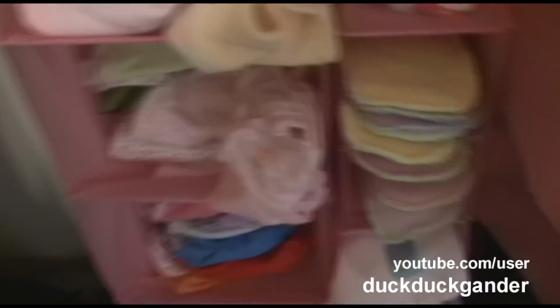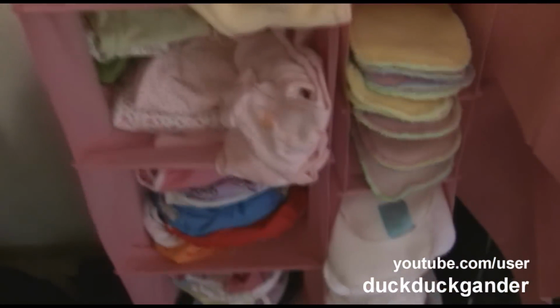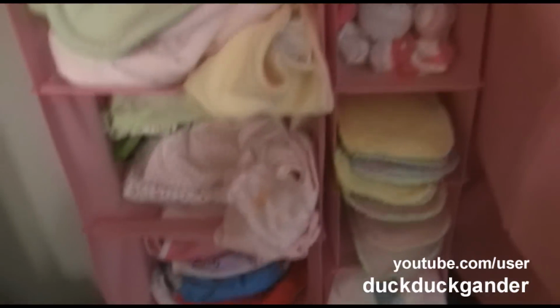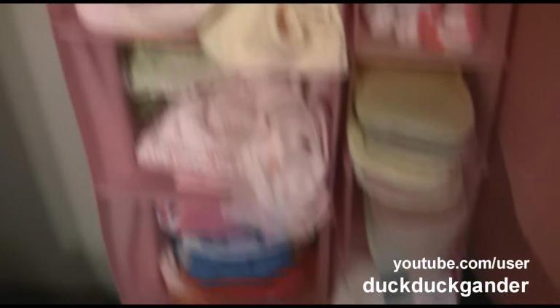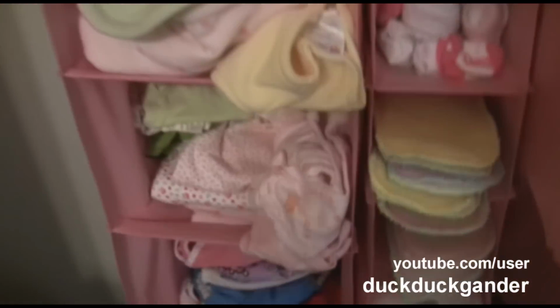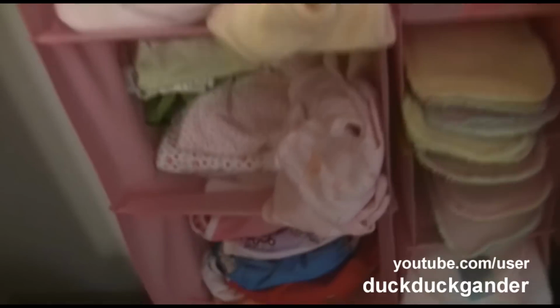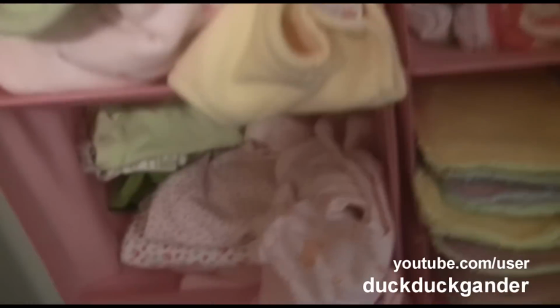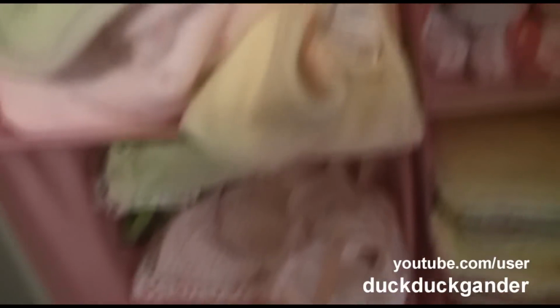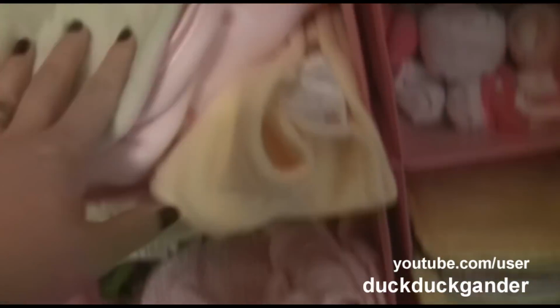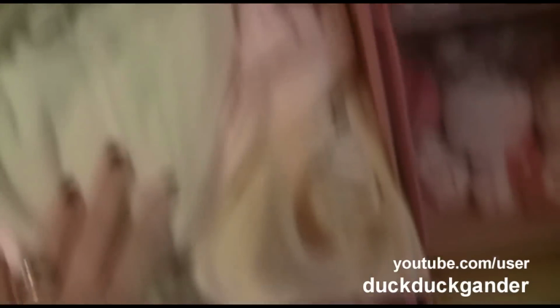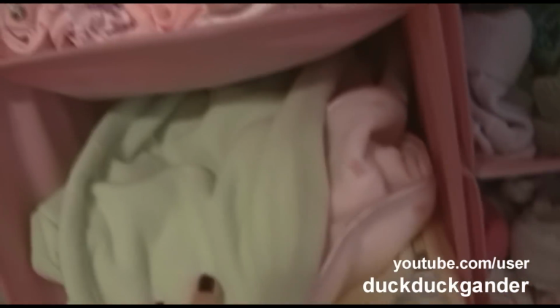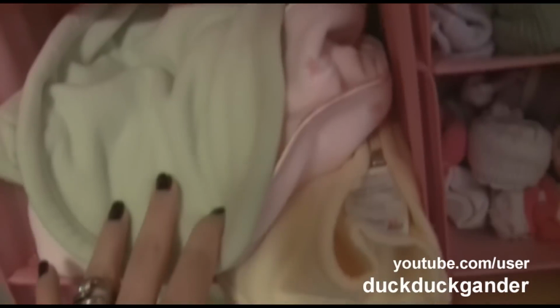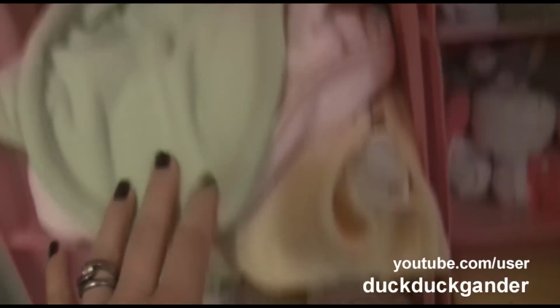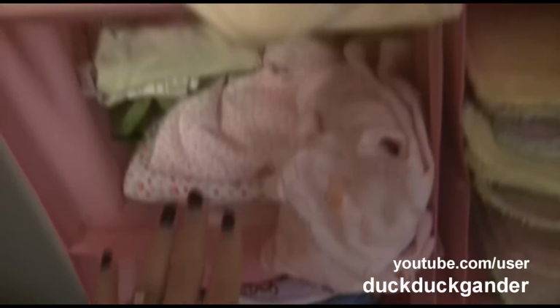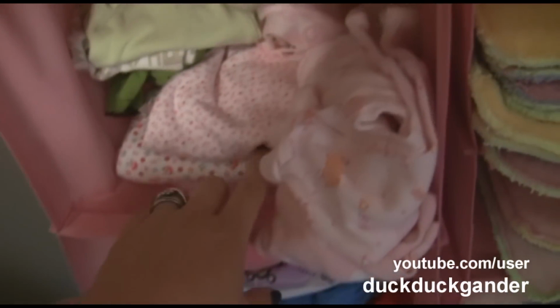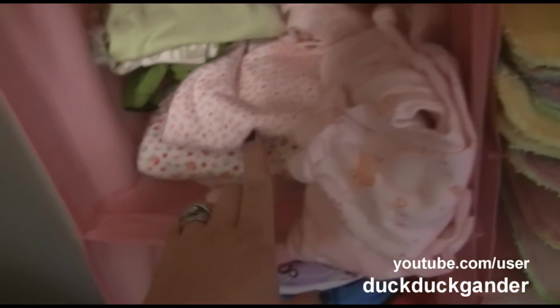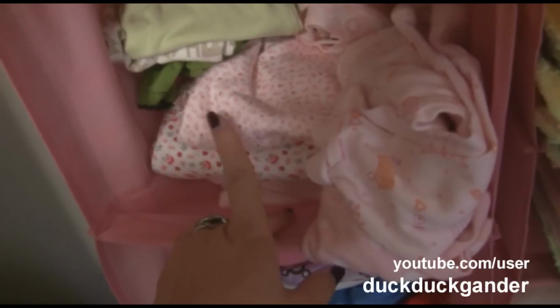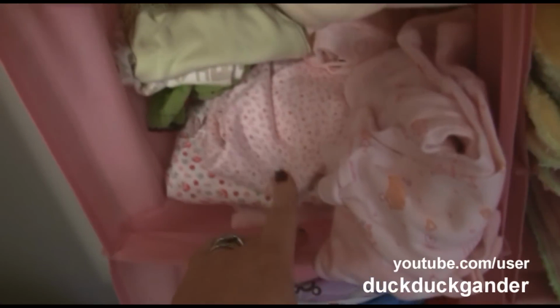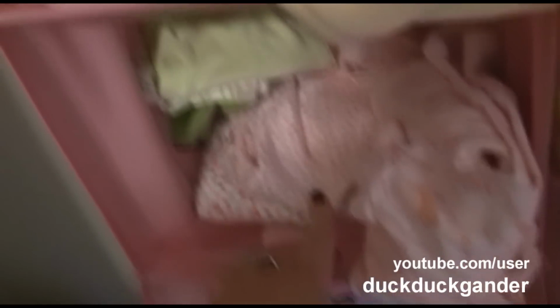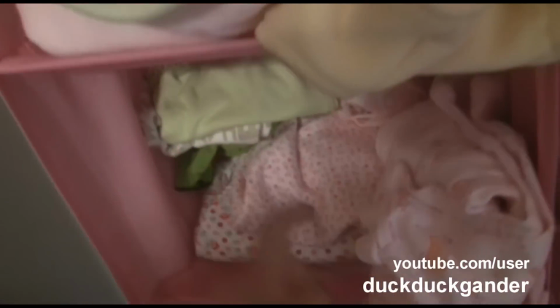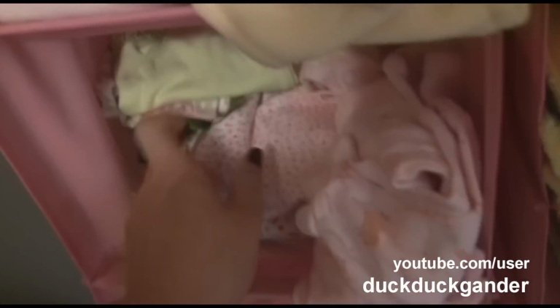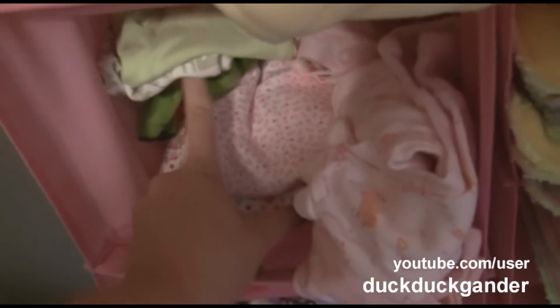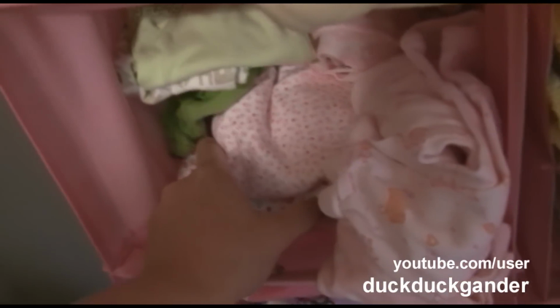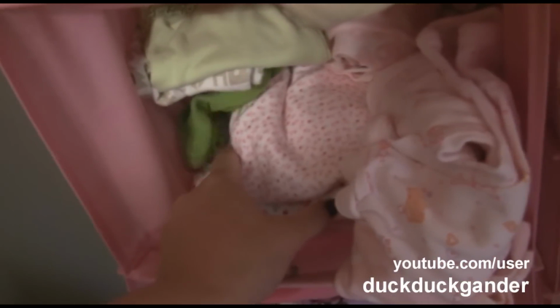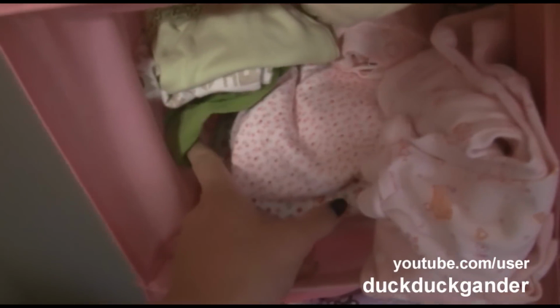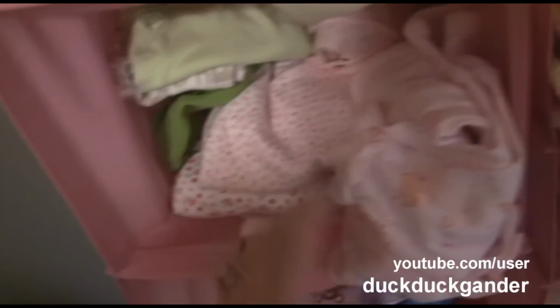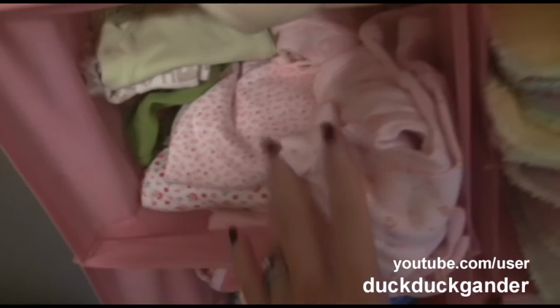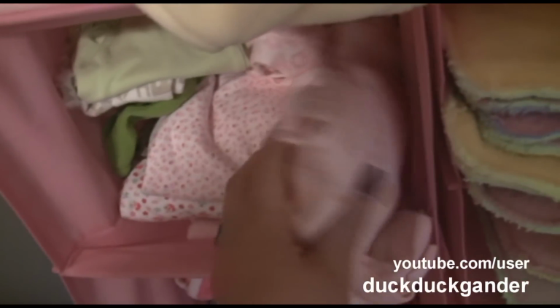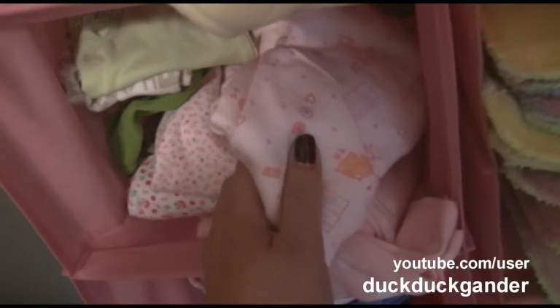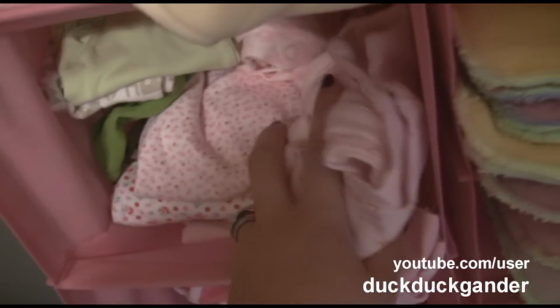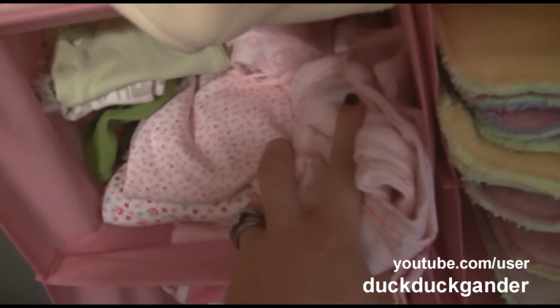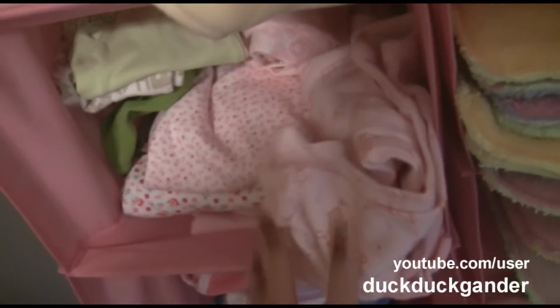Down here are swaddlers and sleep sacks. They have open feet, pants, long sleeve onesies — just sleeper-type things.